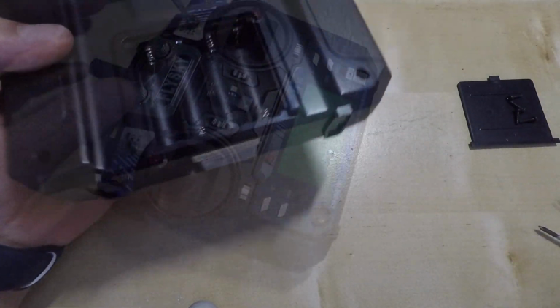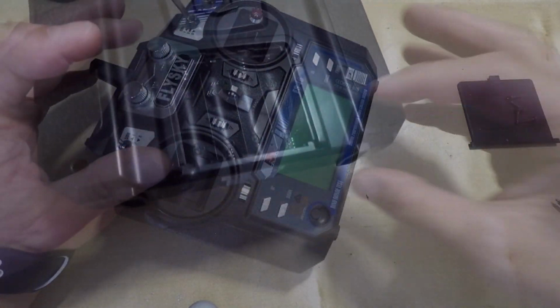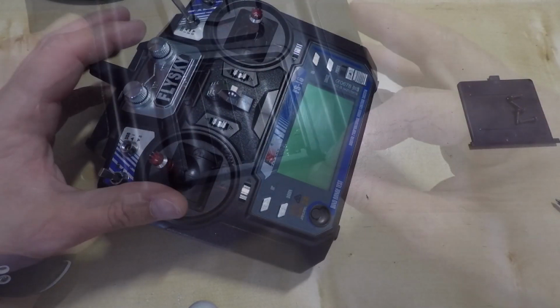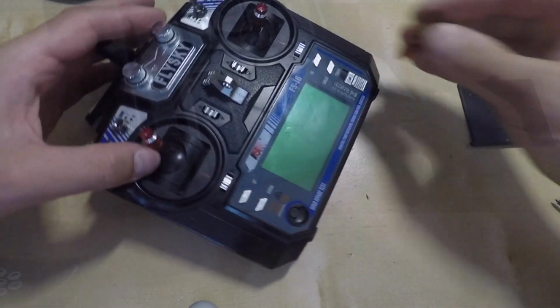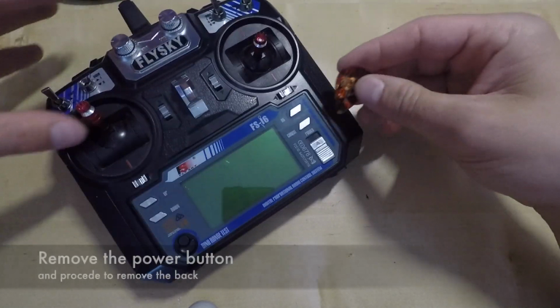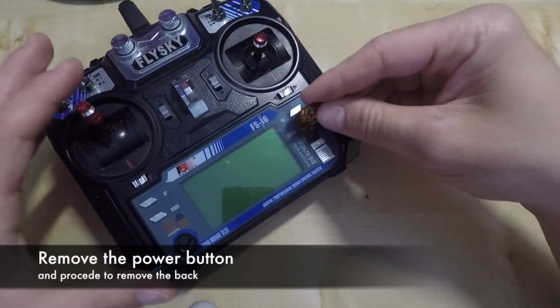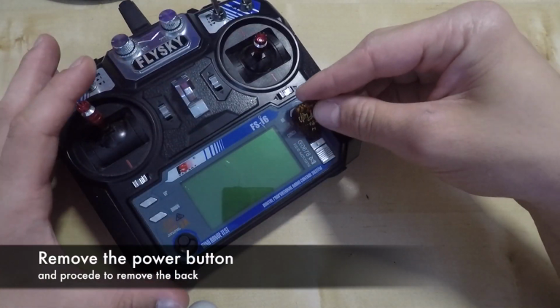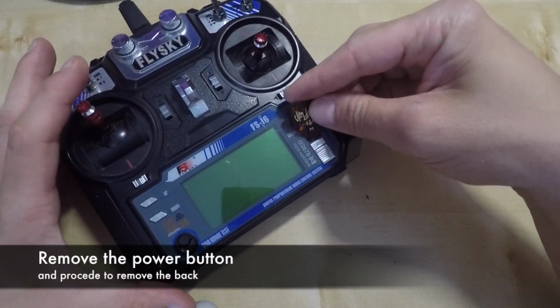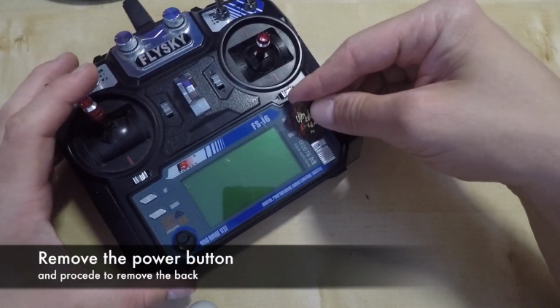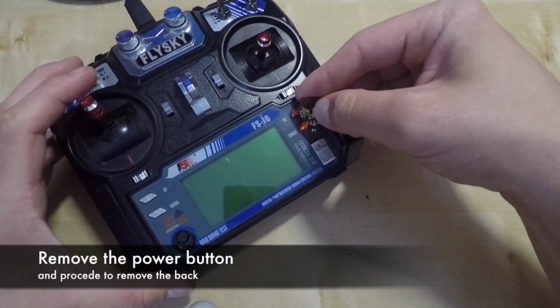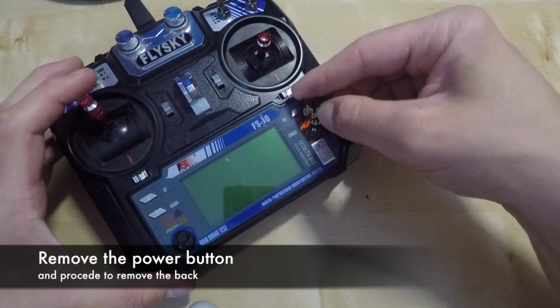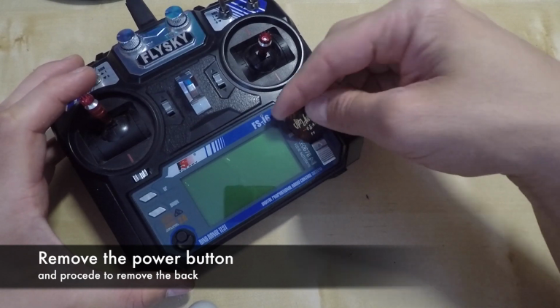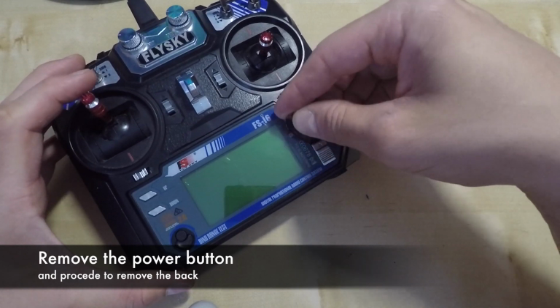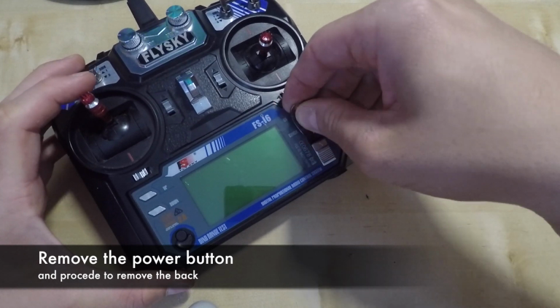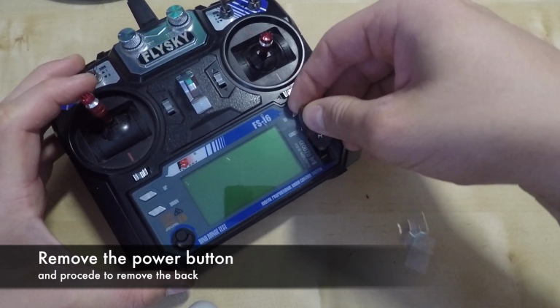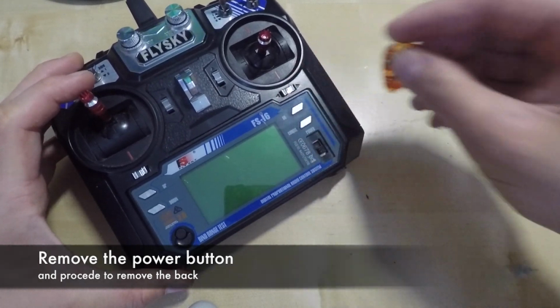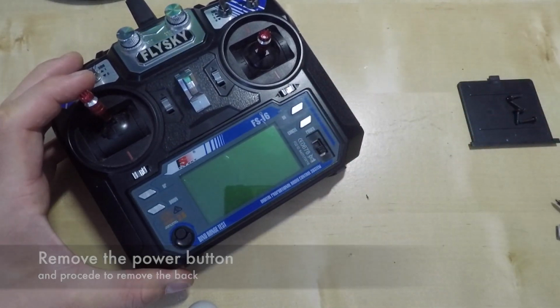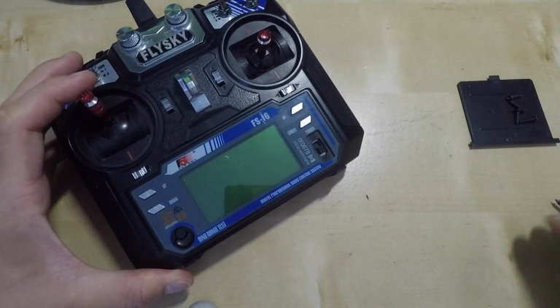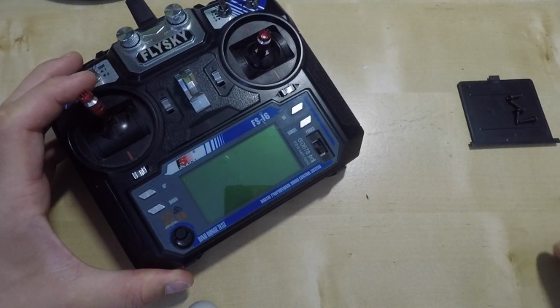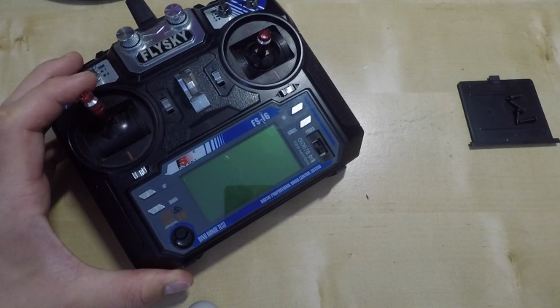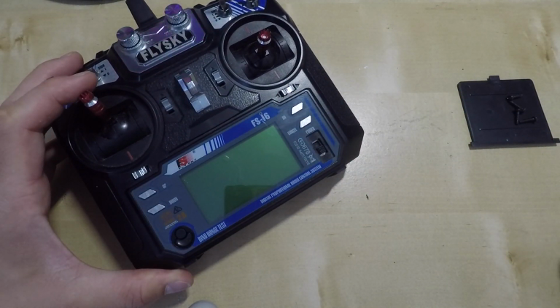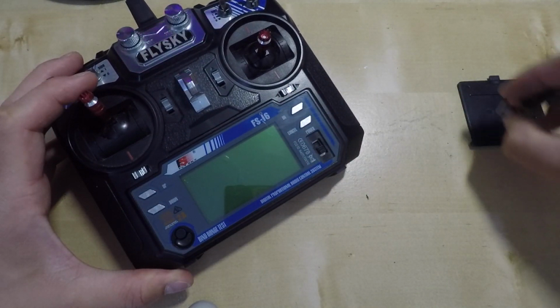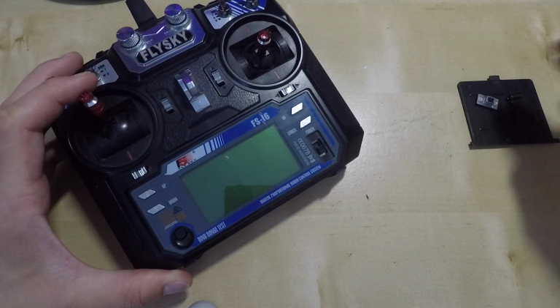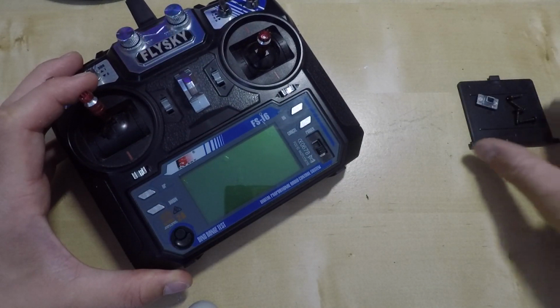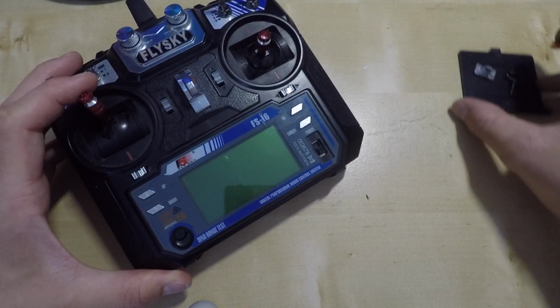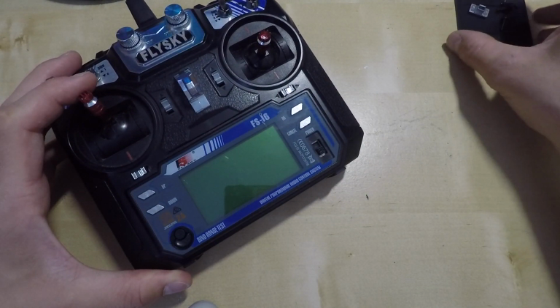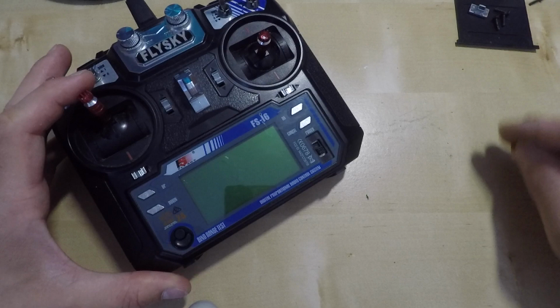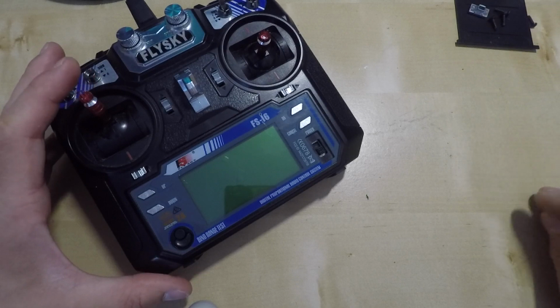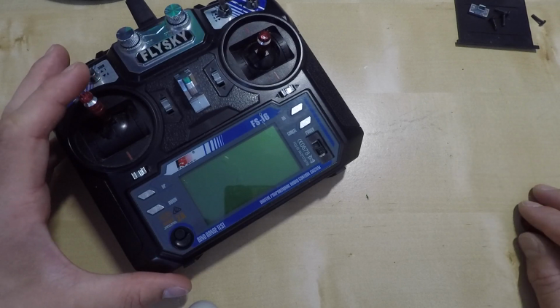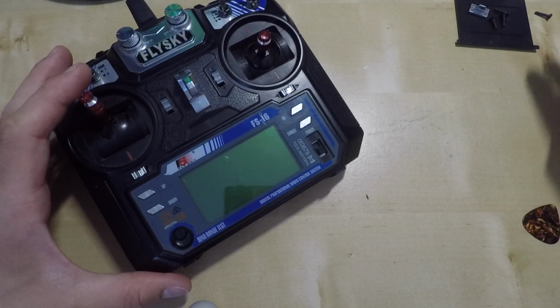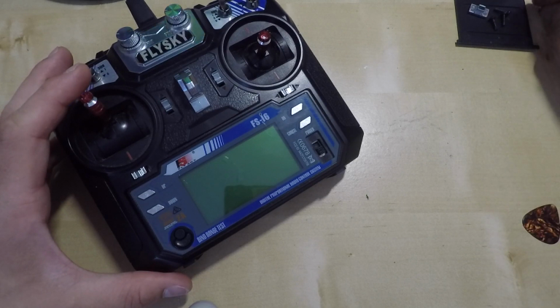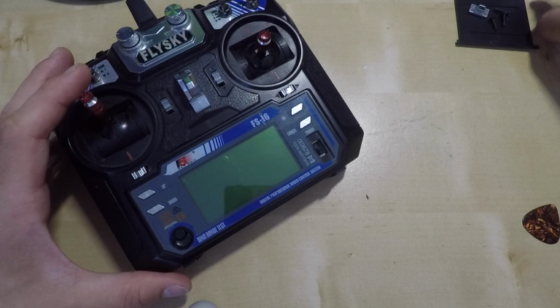As we finish removing the screws, we need to remove the cover from the power switch. This is a bit tricky. I'm using just a guitar pick to make it easier.